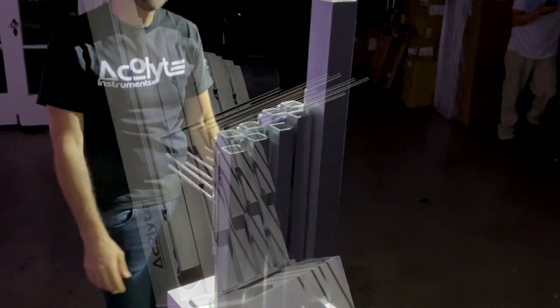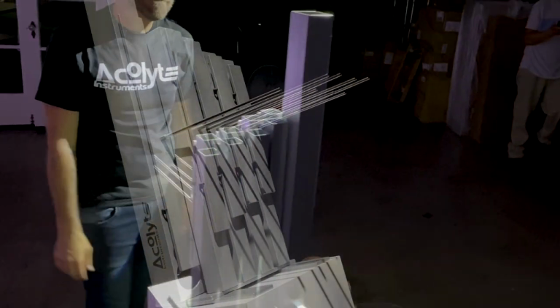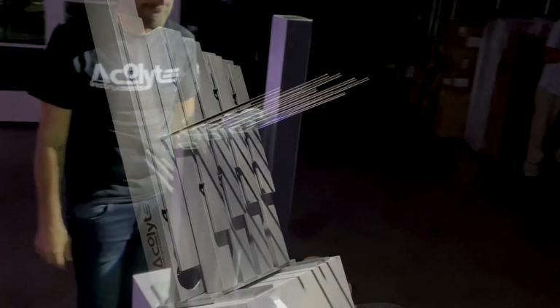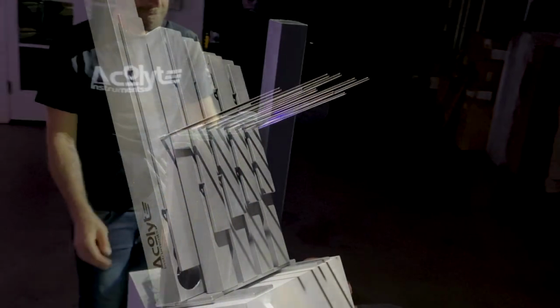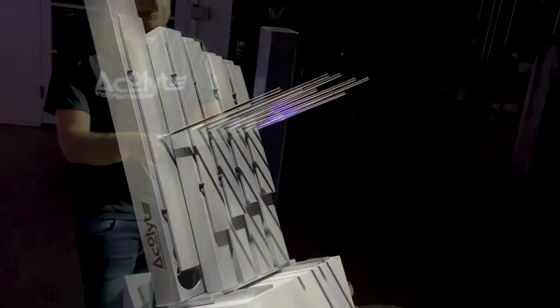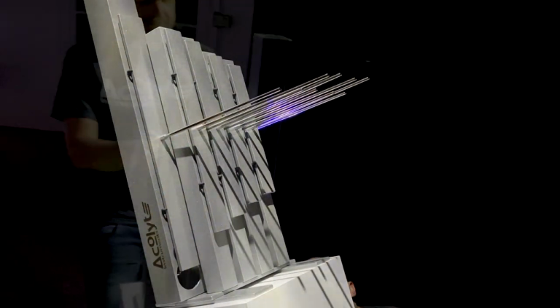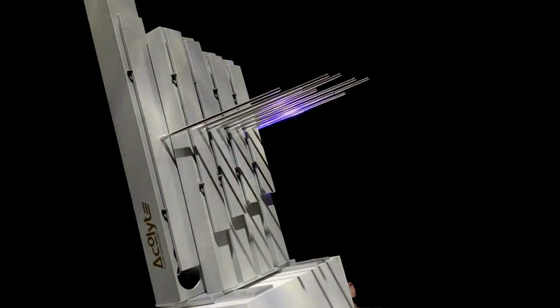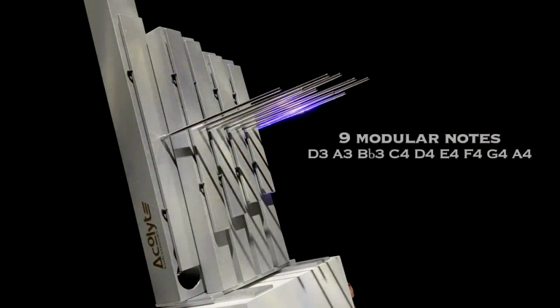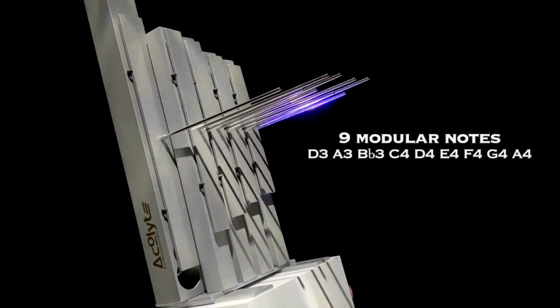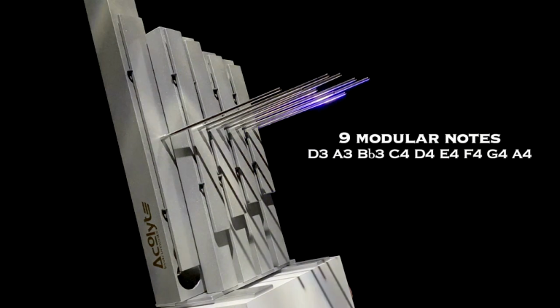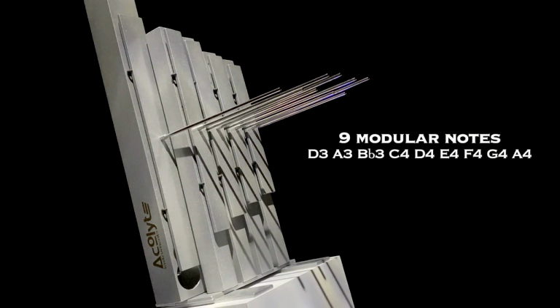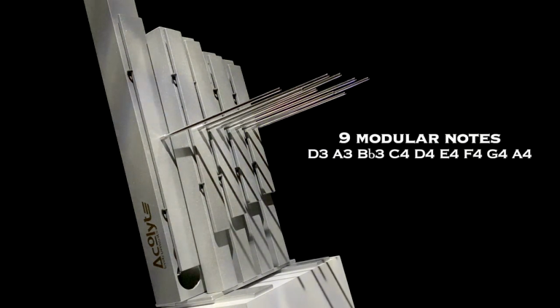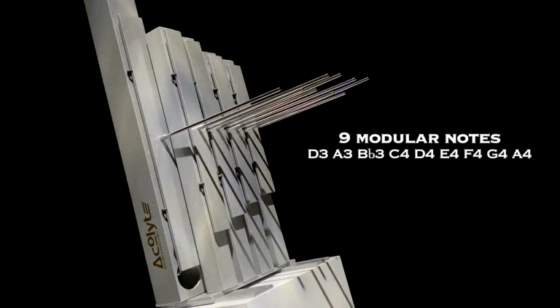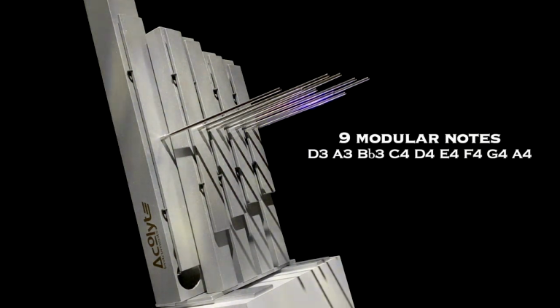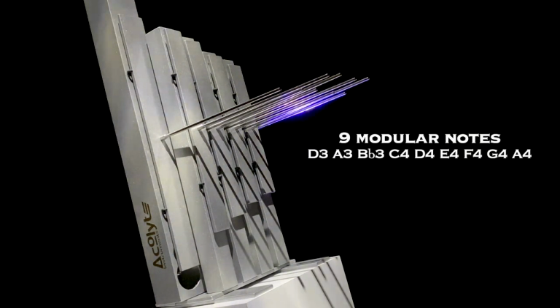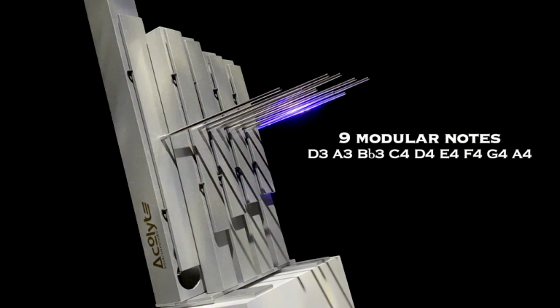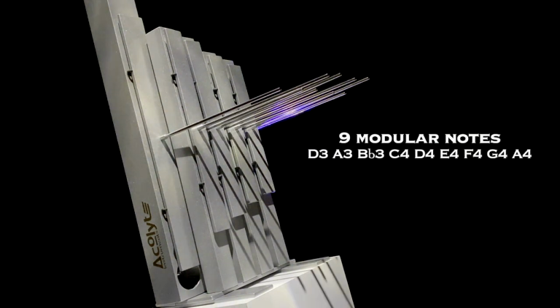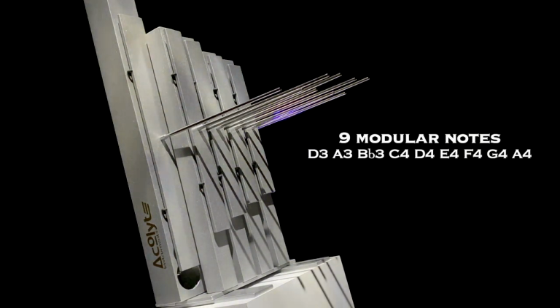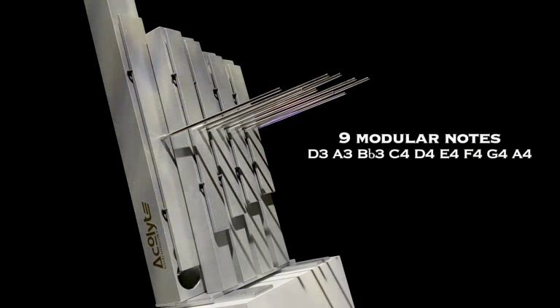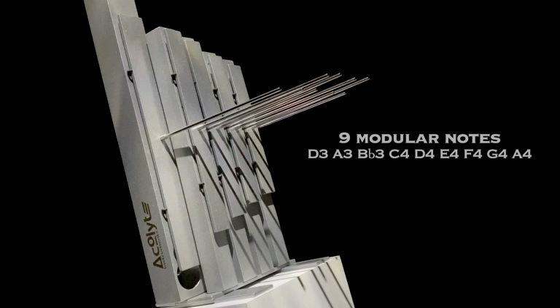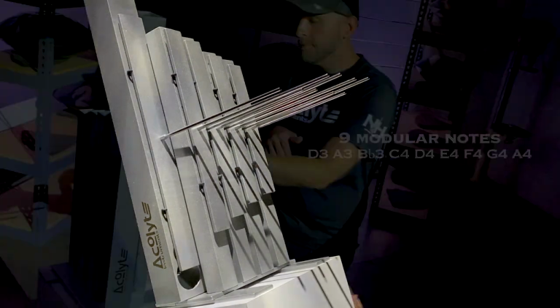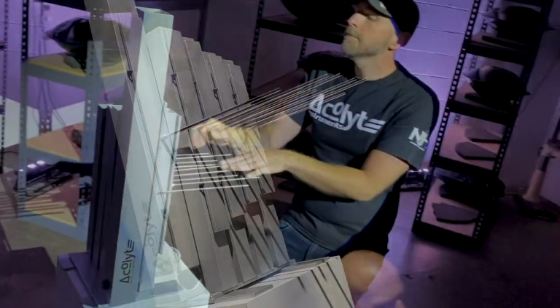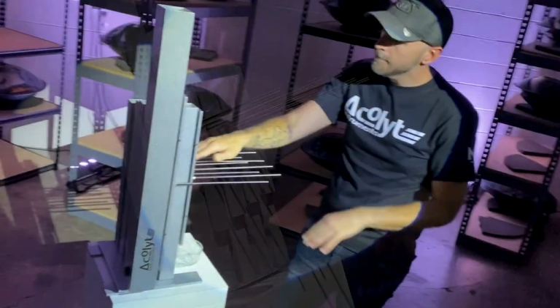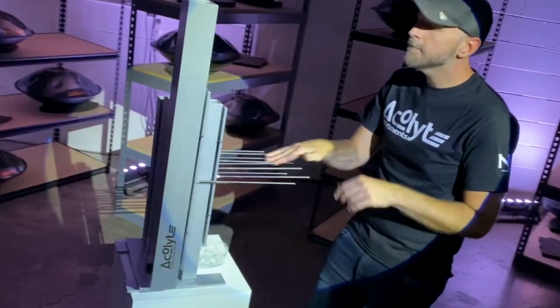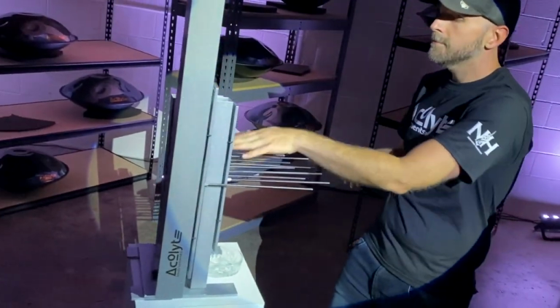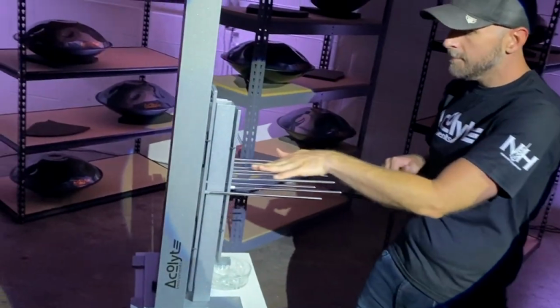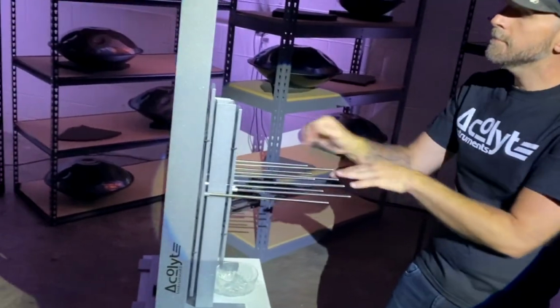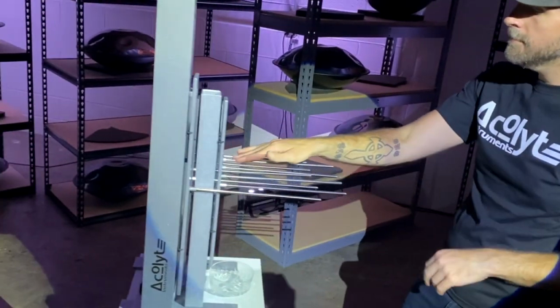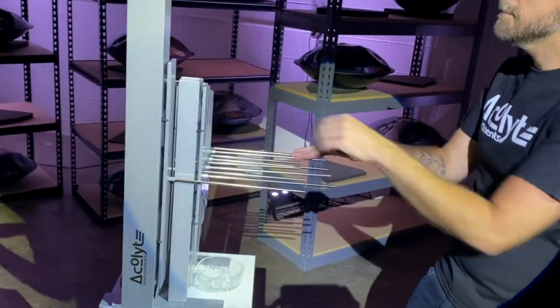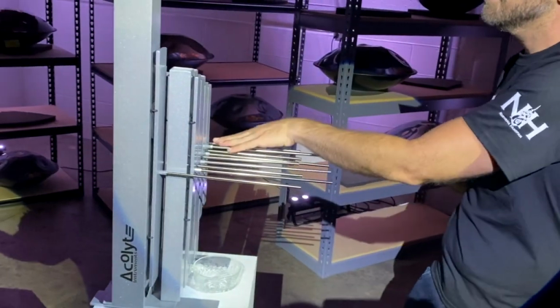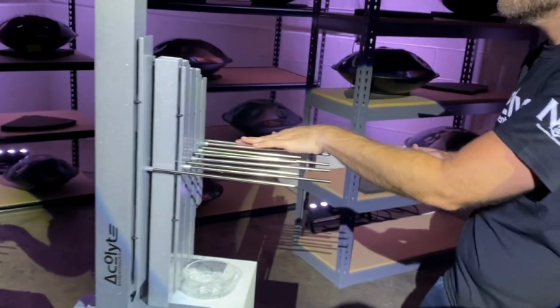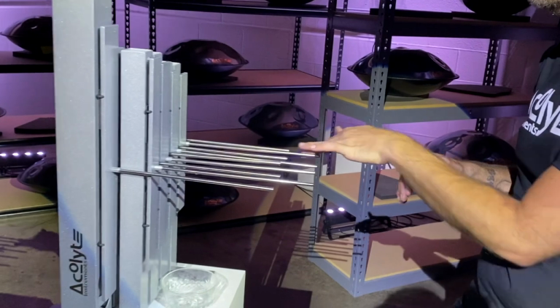The Acolyte Instruments Euphonic Array 1D has a total of nine notes: D3, A3, Bb3, C4, D4, E4, F4, G4, and A4.